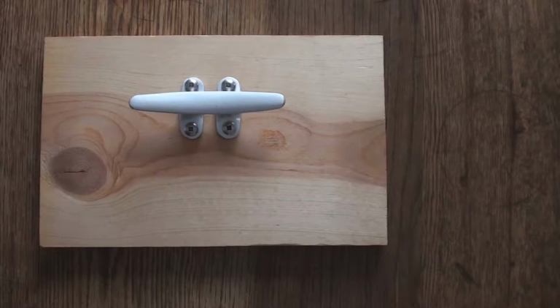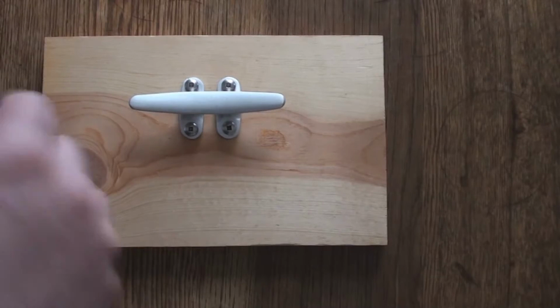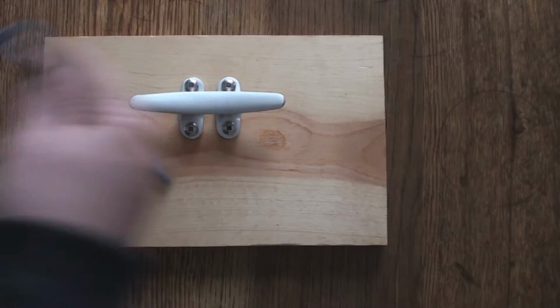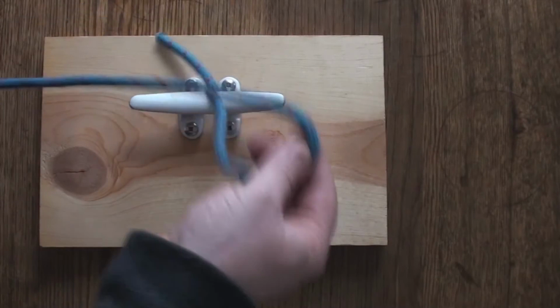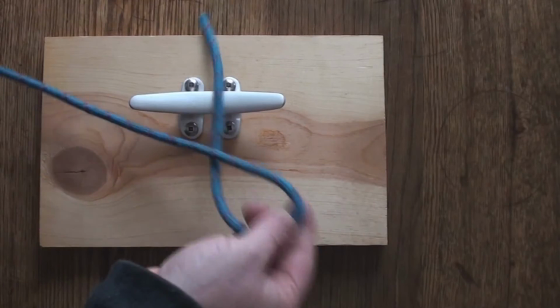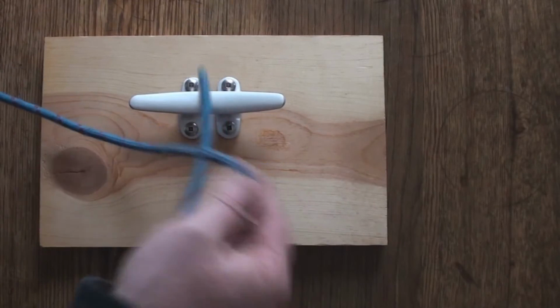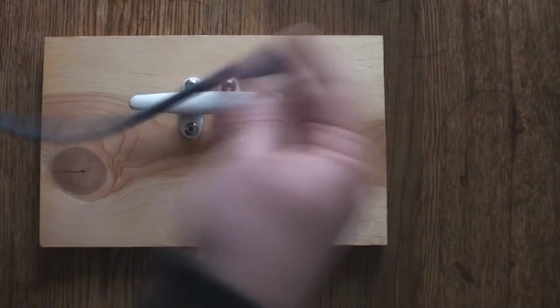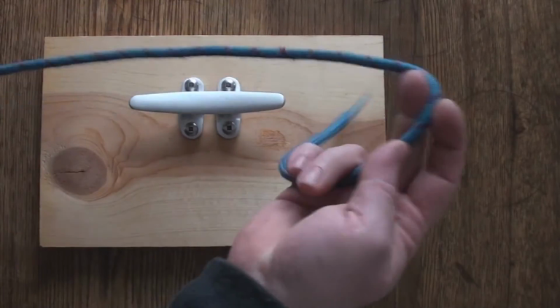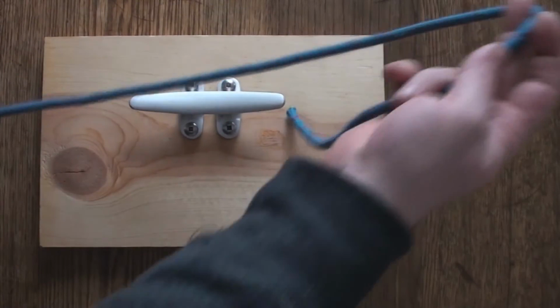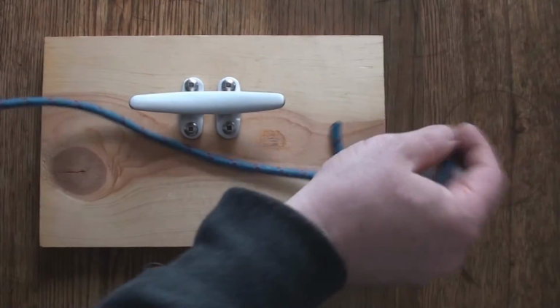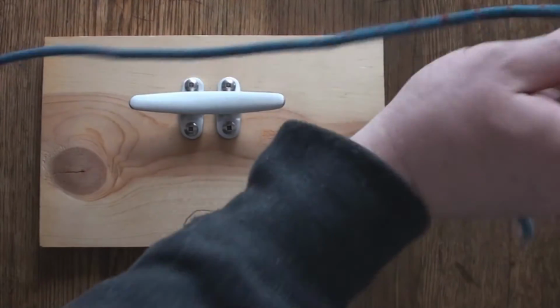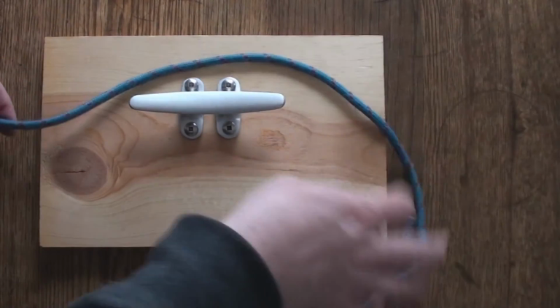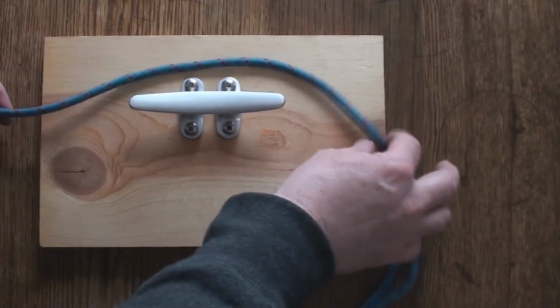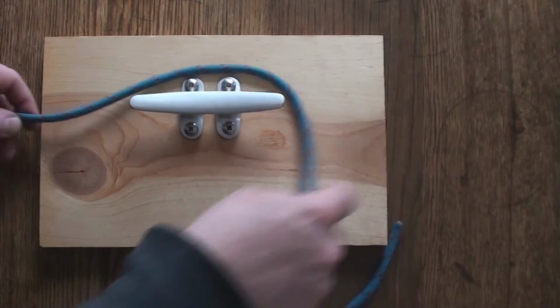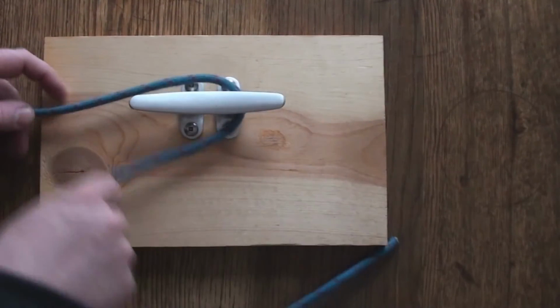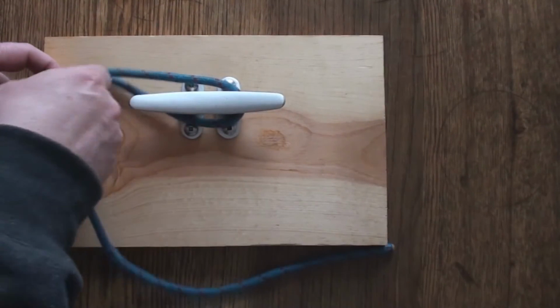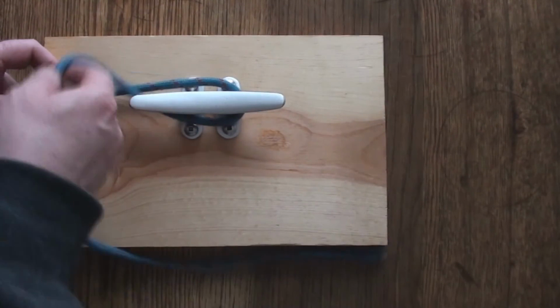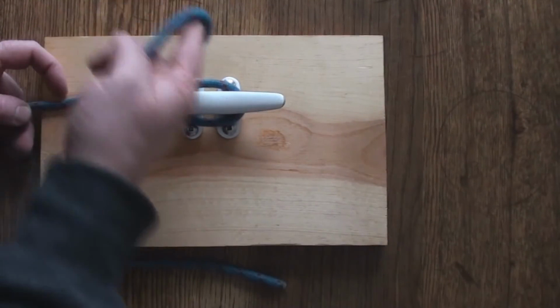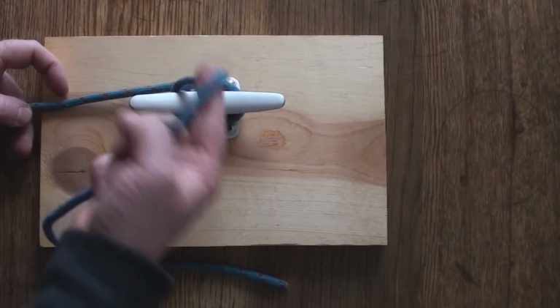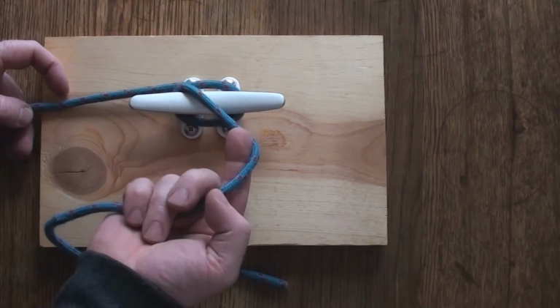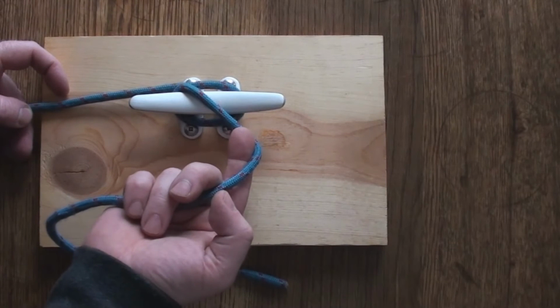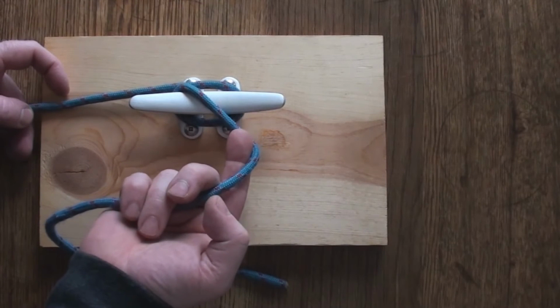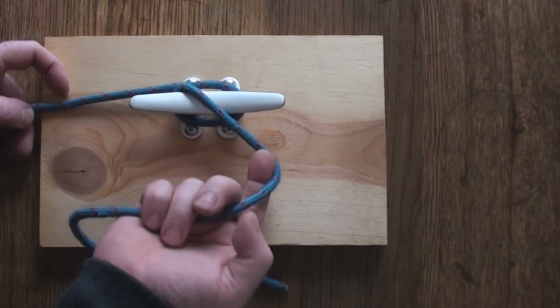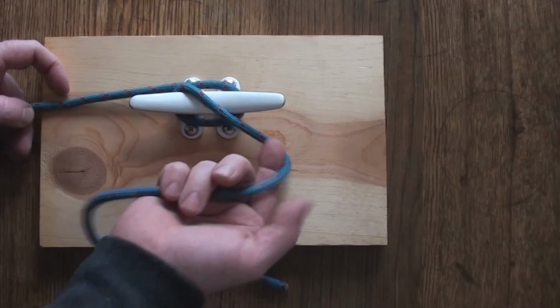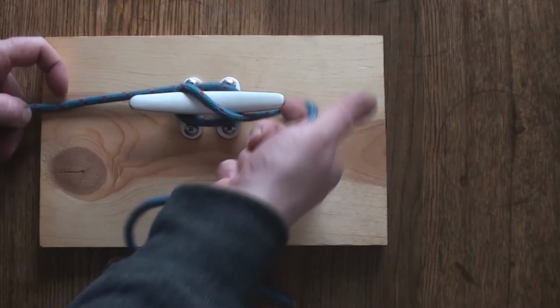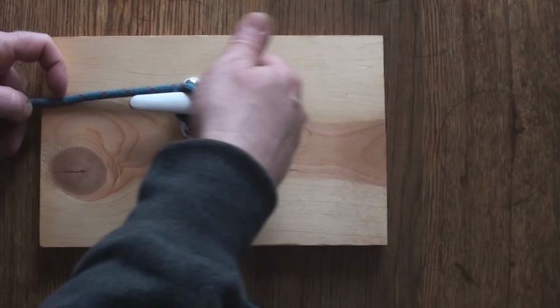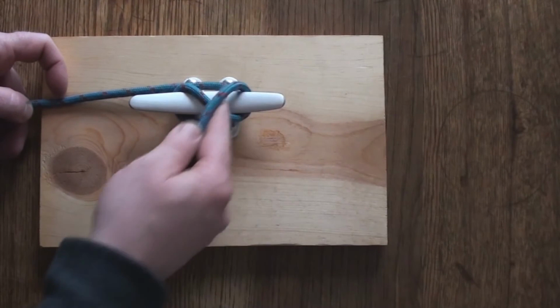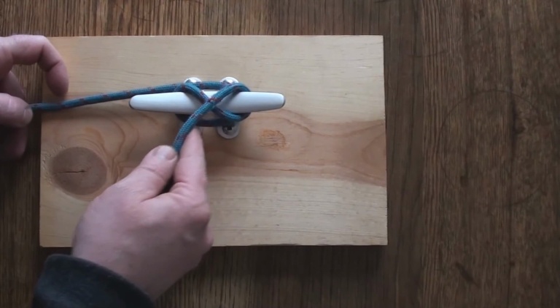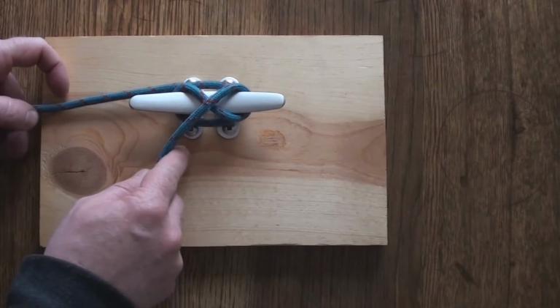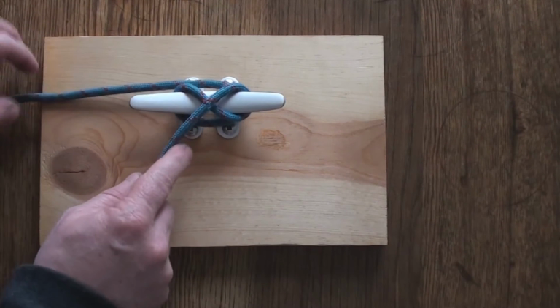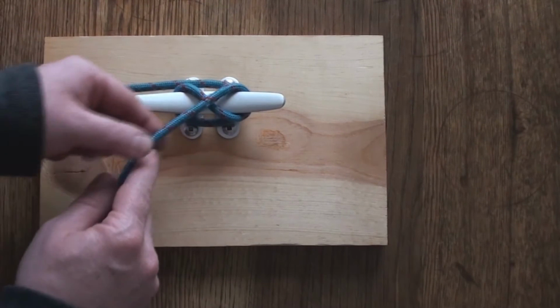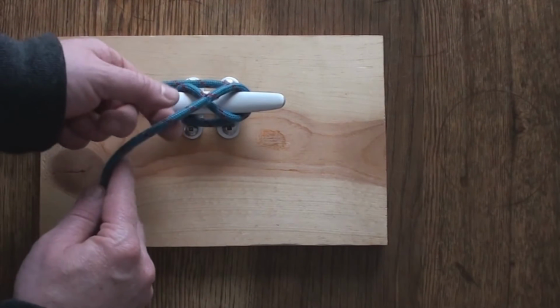Take the tail of the rope and go around 360 degrees and do a crossover, then go behind the horn and cross over again.